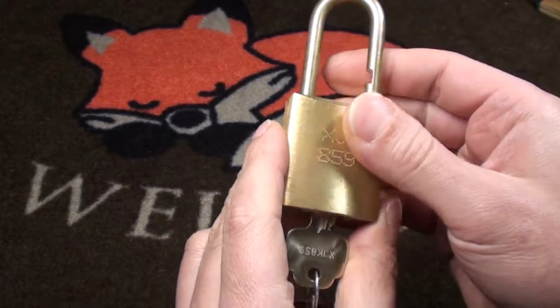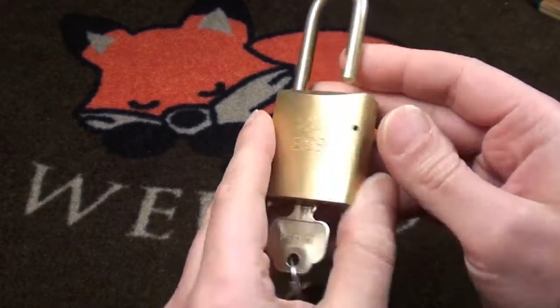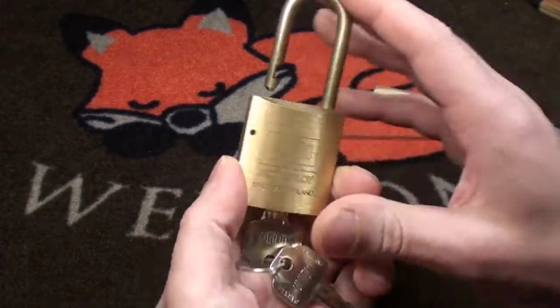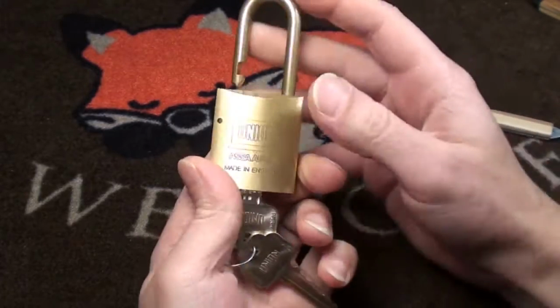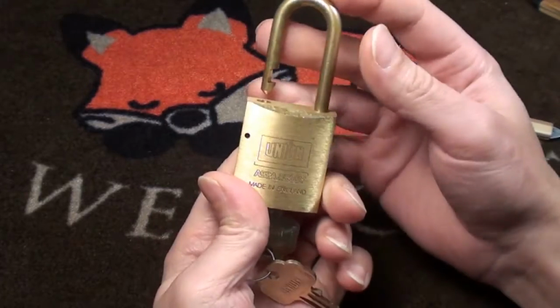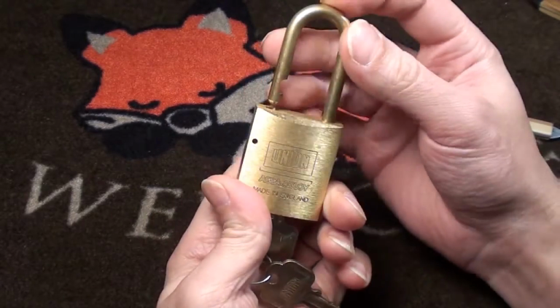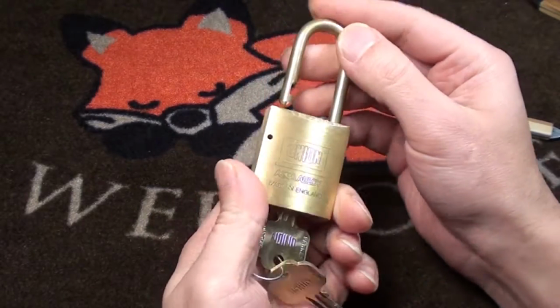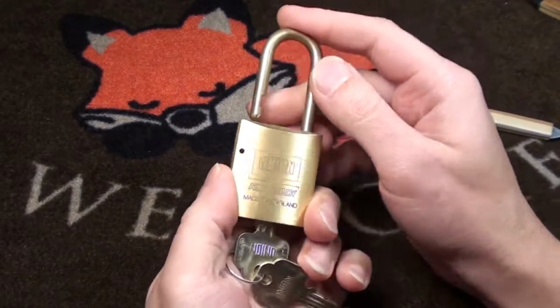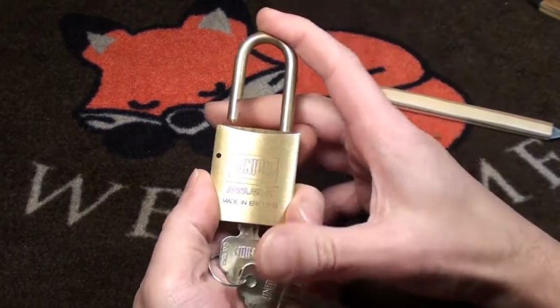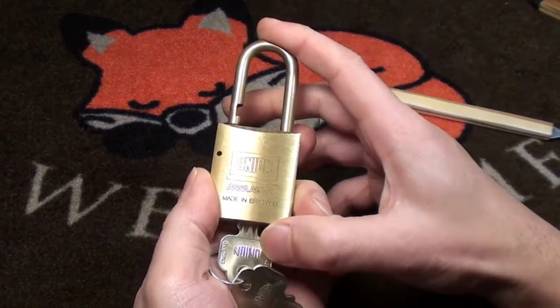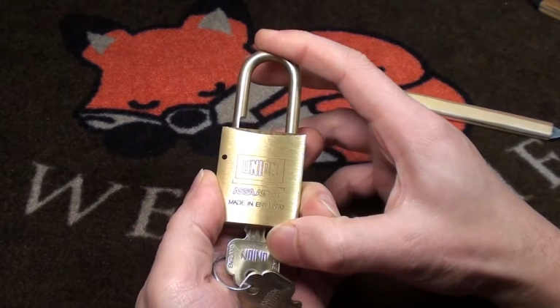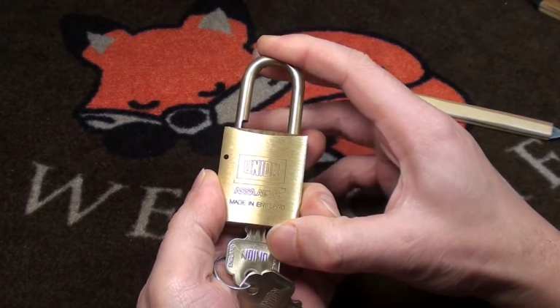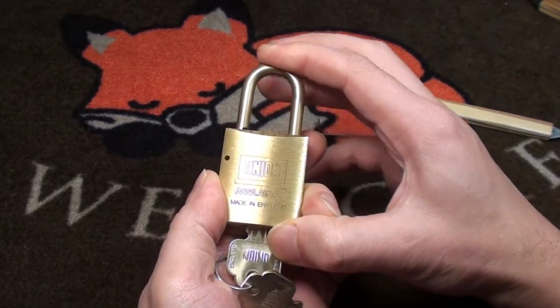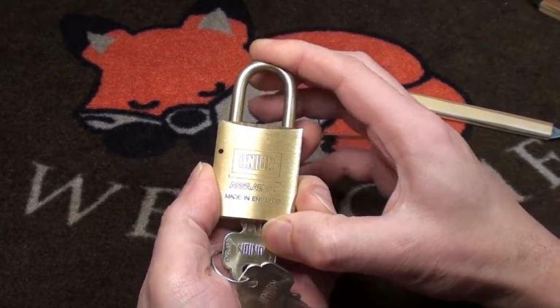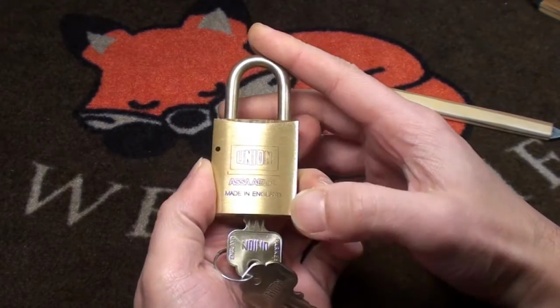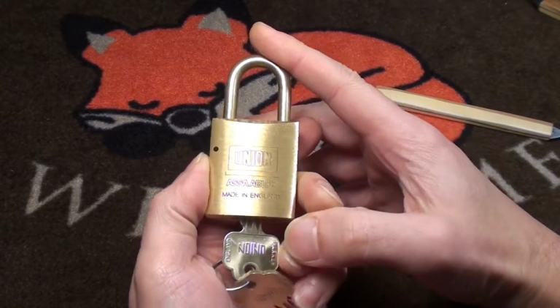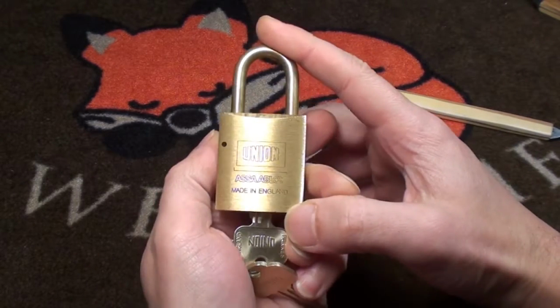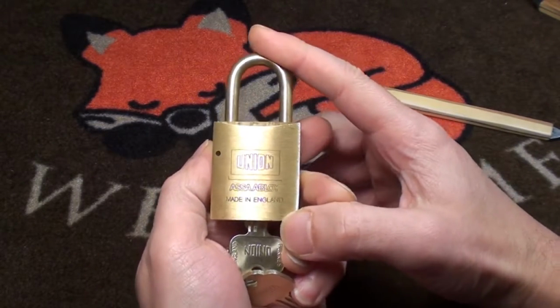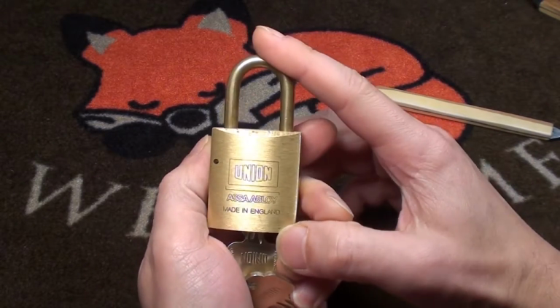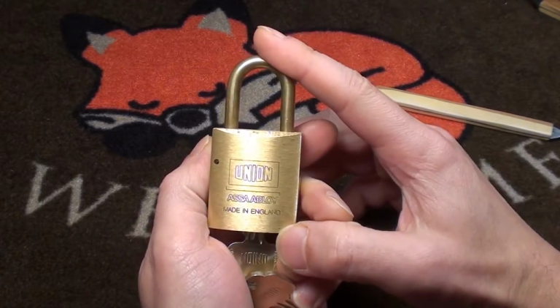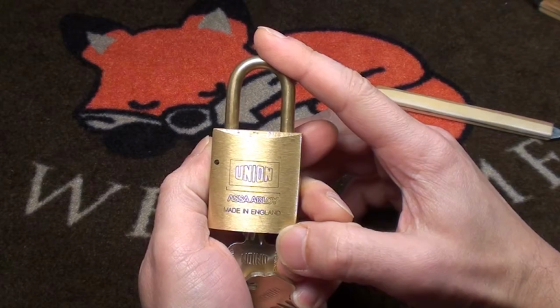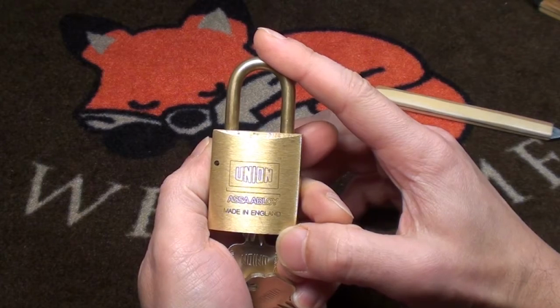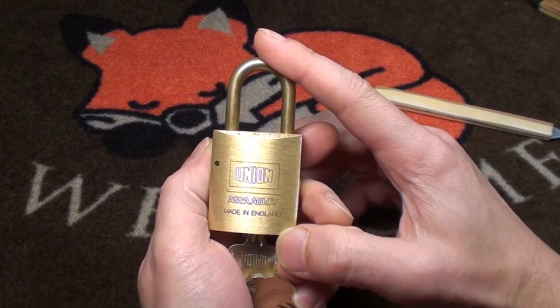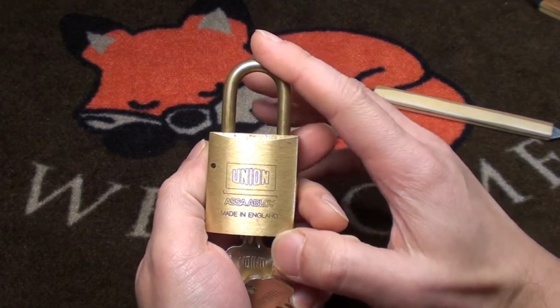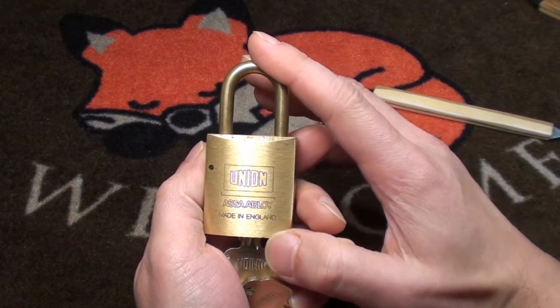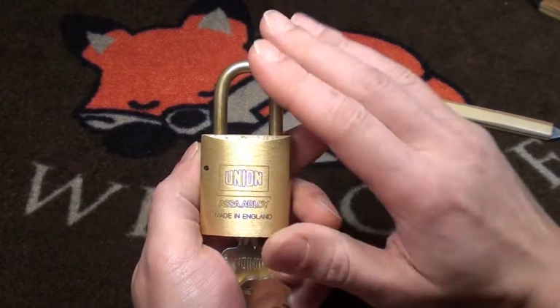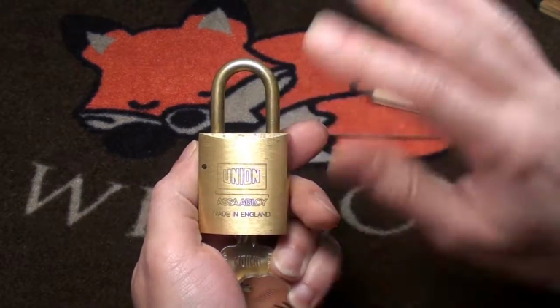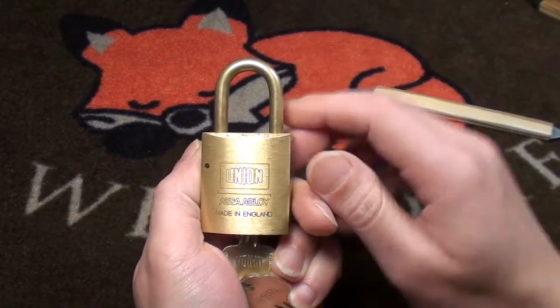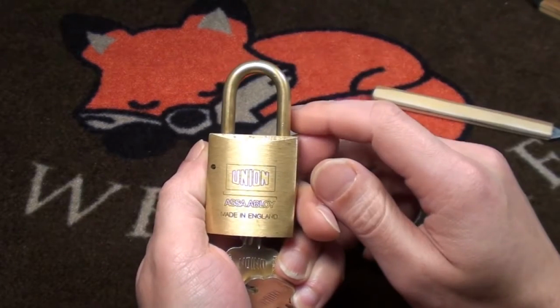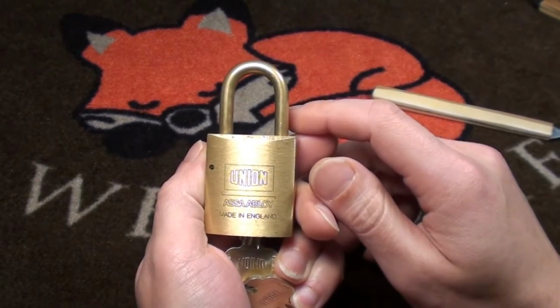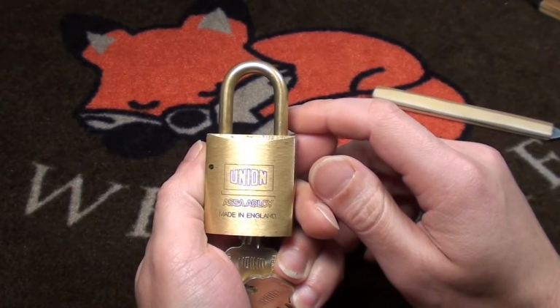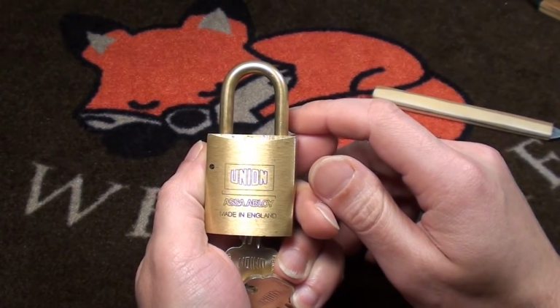Hope you had fun seeing me pick this lock, and see you next time on the next lock. Thanks for watching and bye!